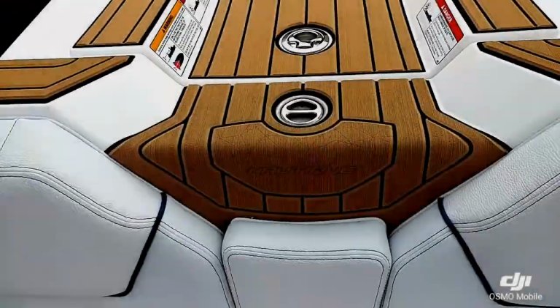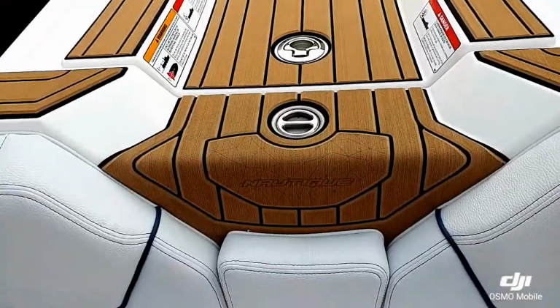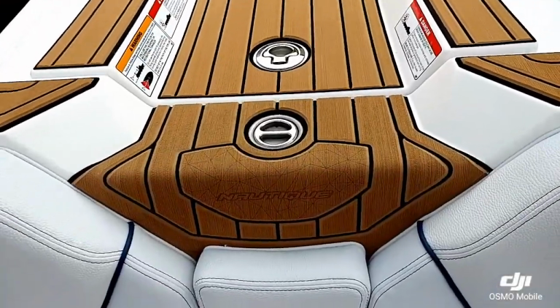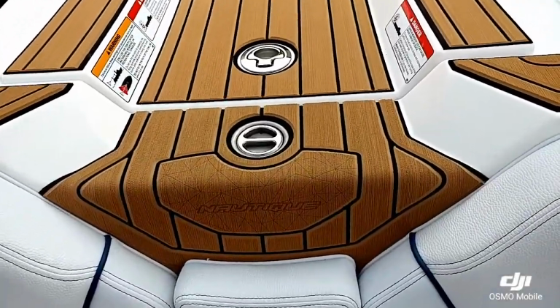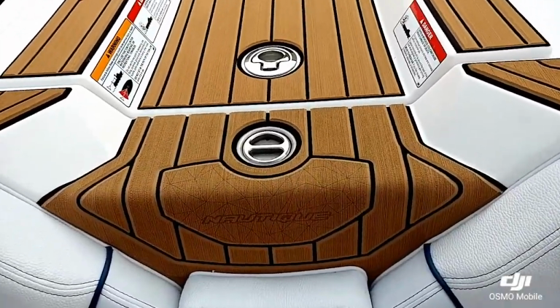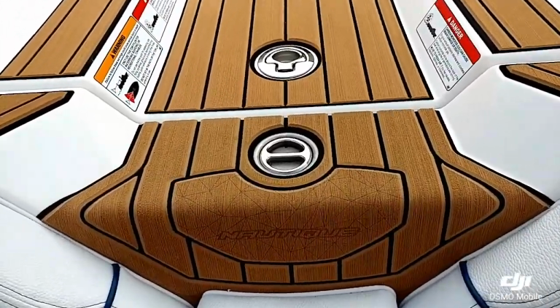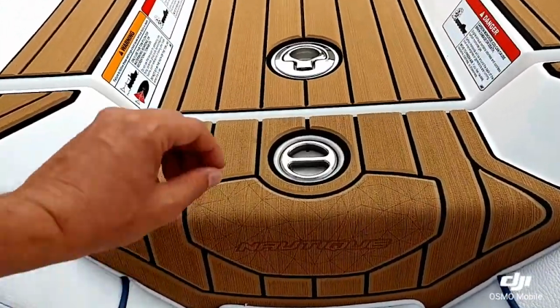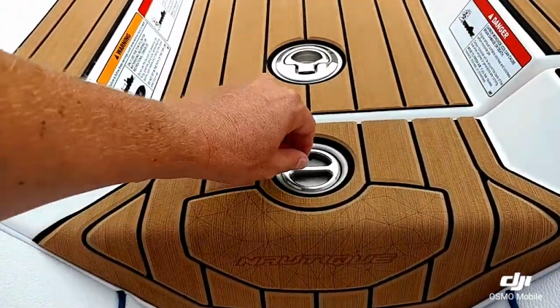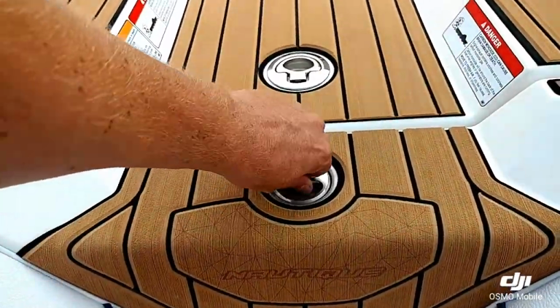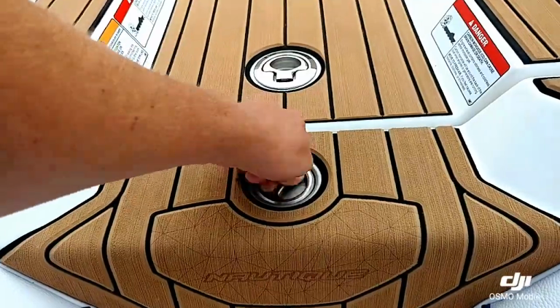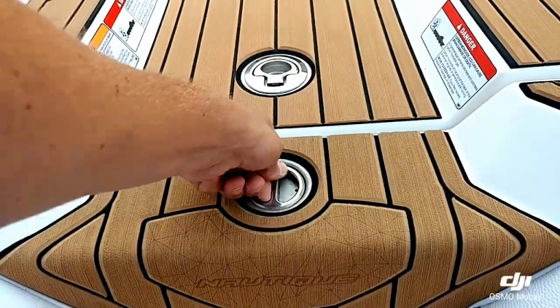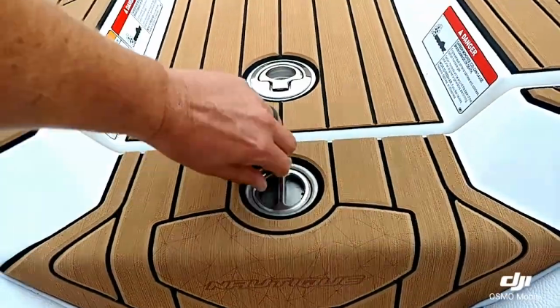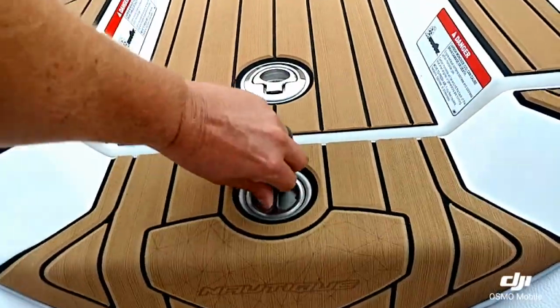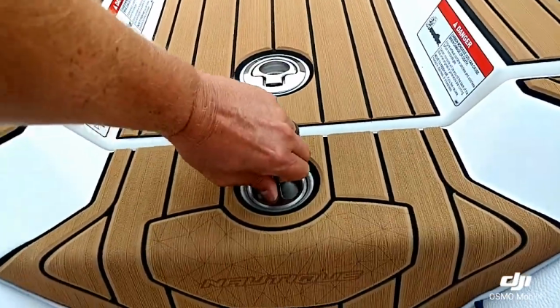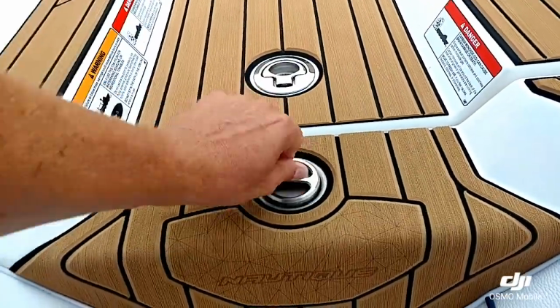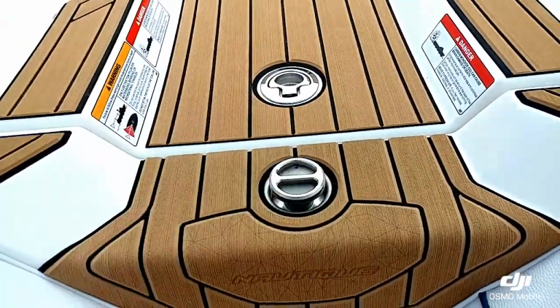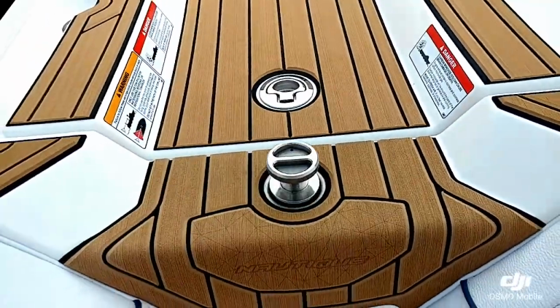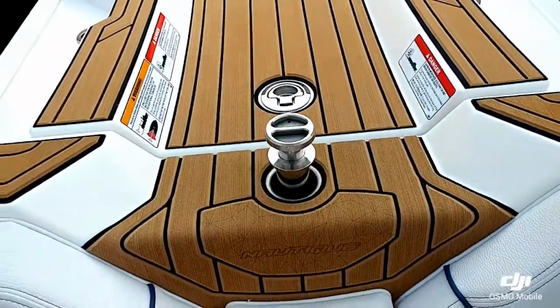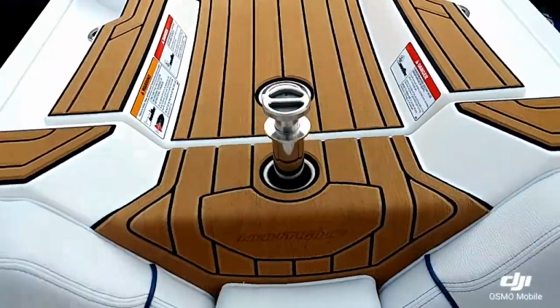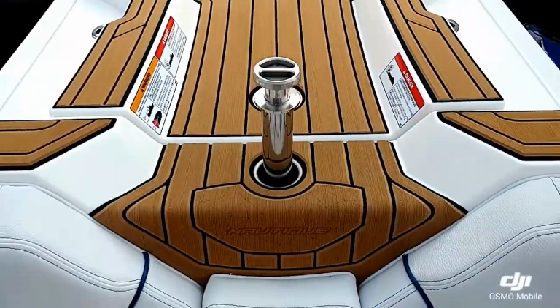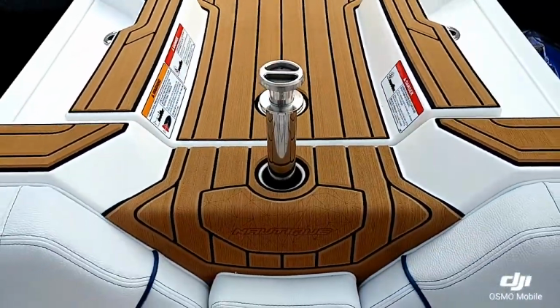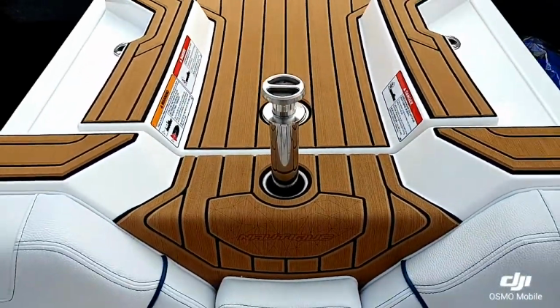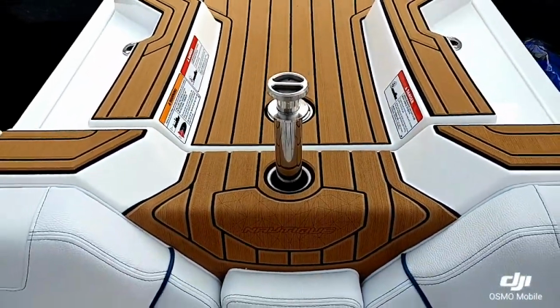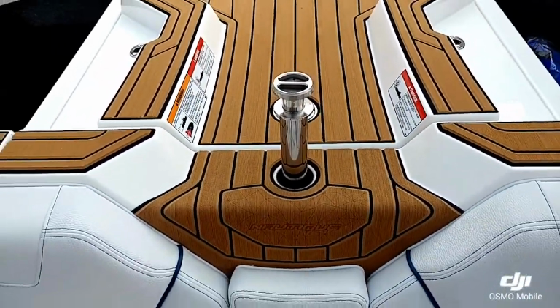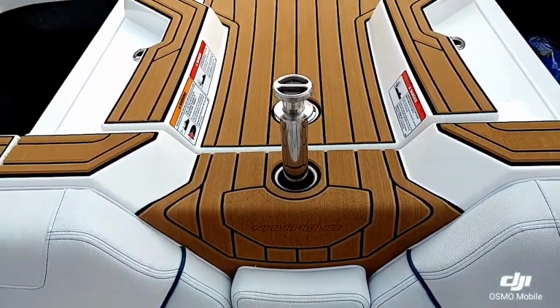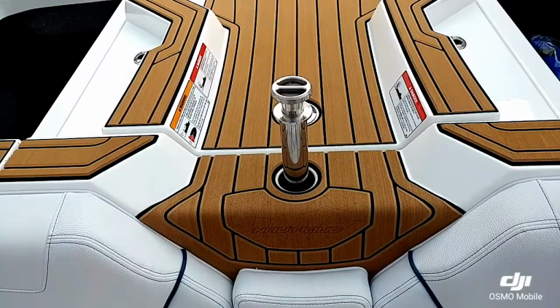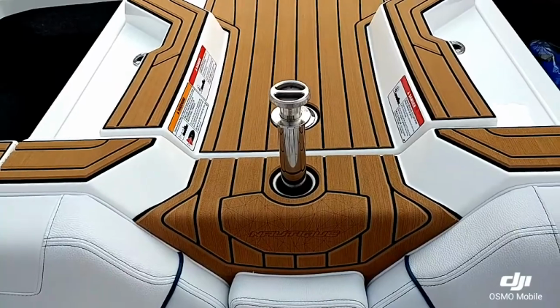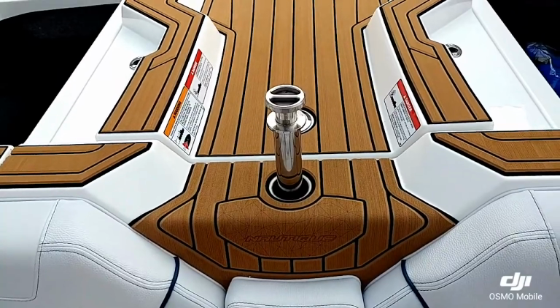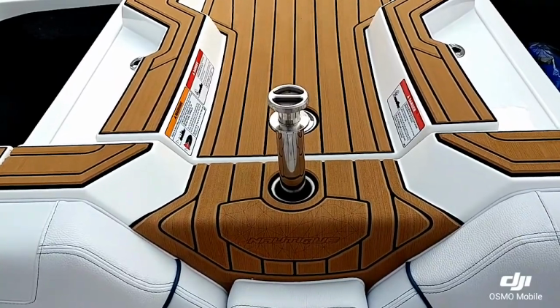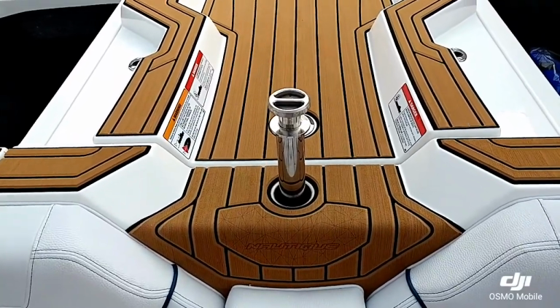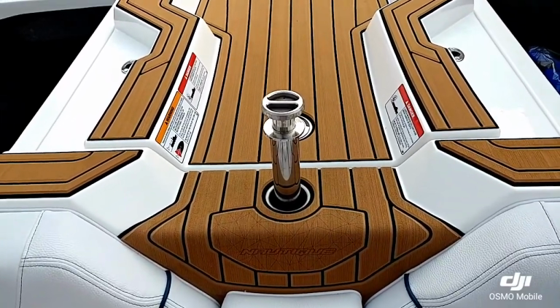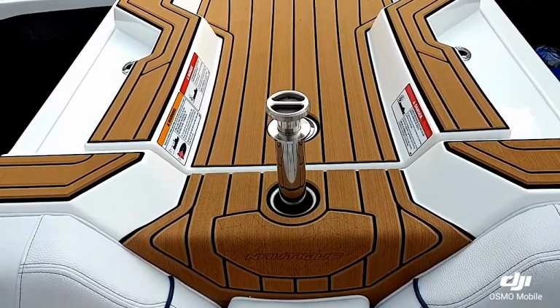One main feature on the GS model that a lot of people are really liking: you got the retractable ski pylon, used for that really nice ski wake.